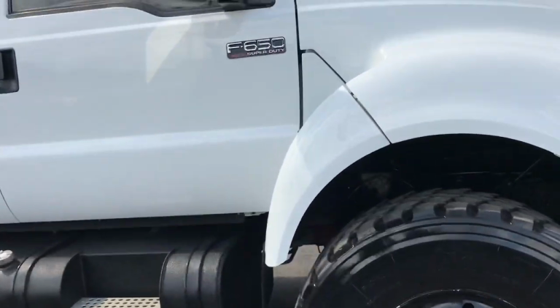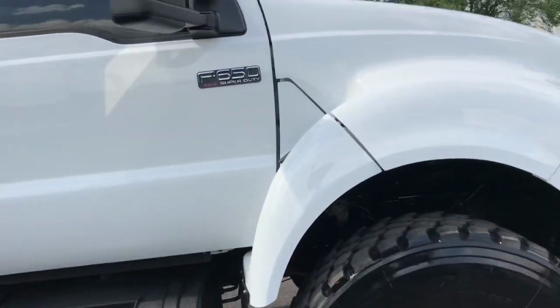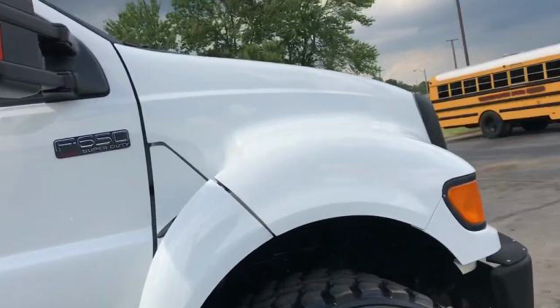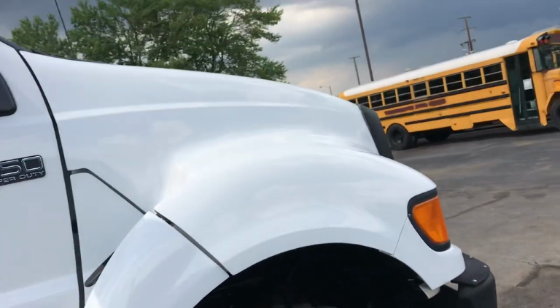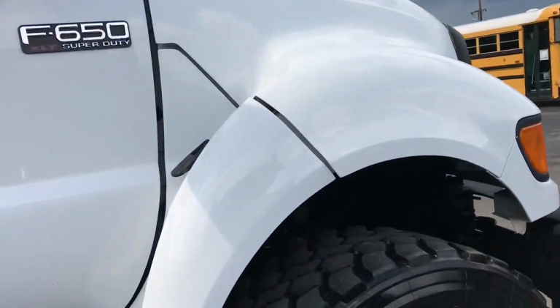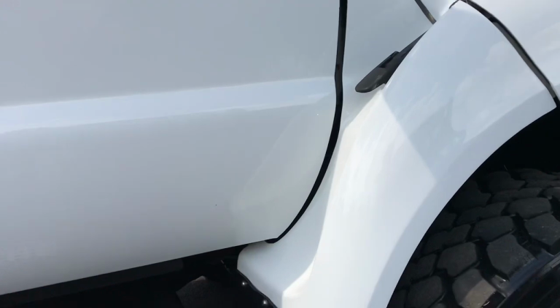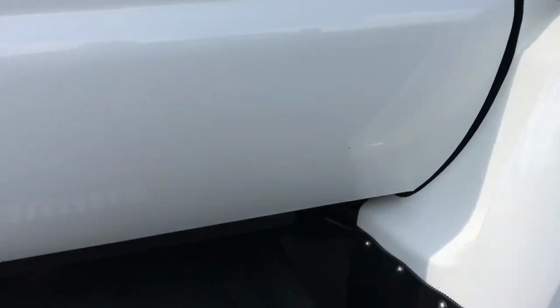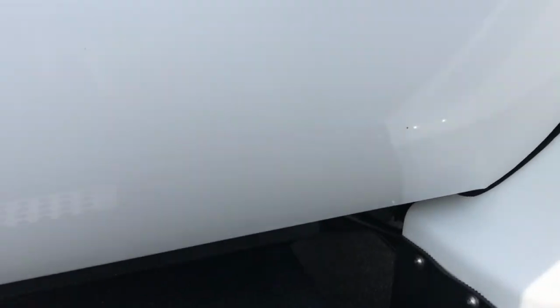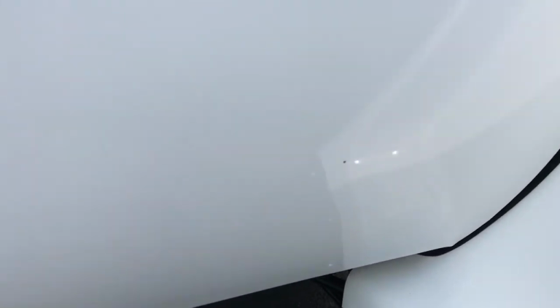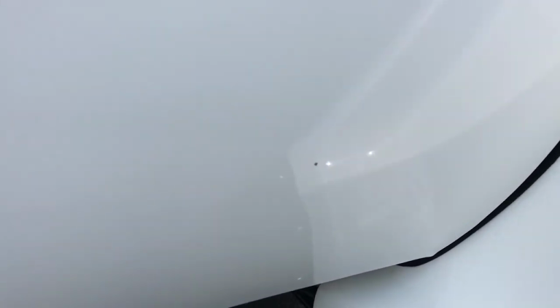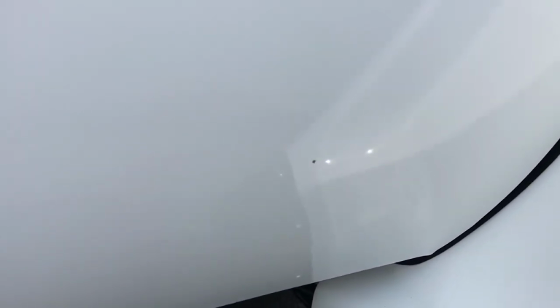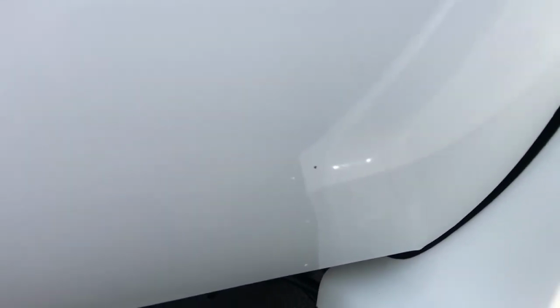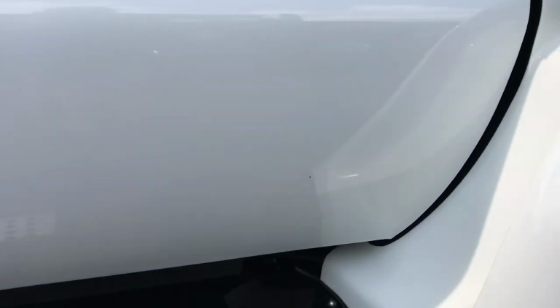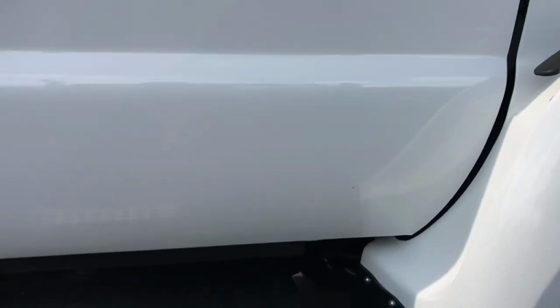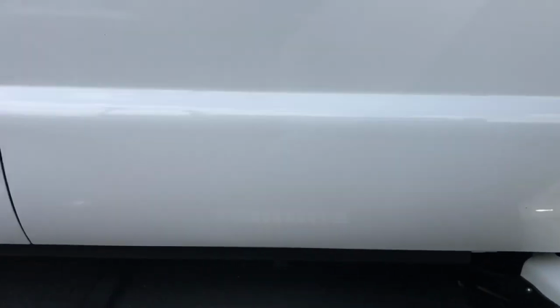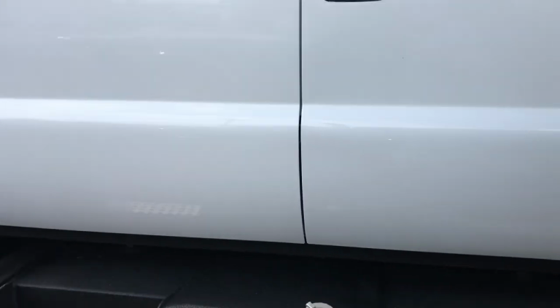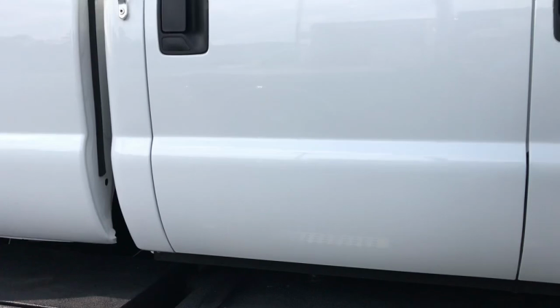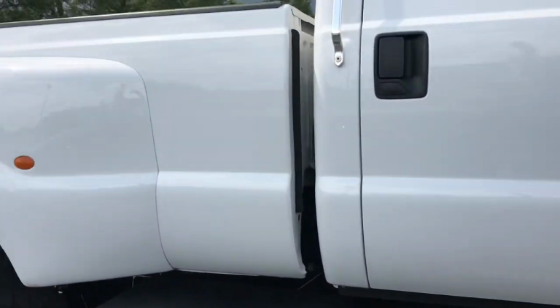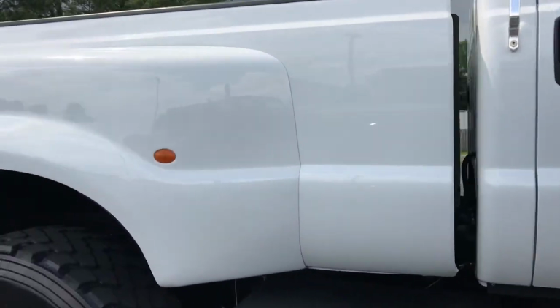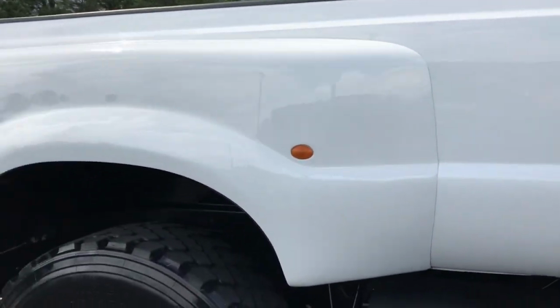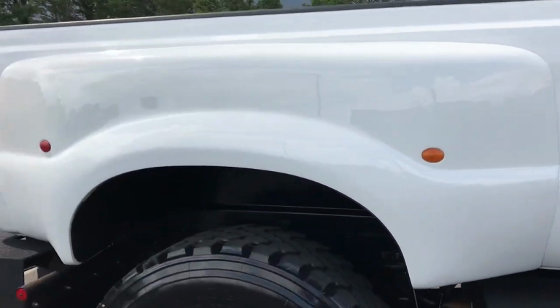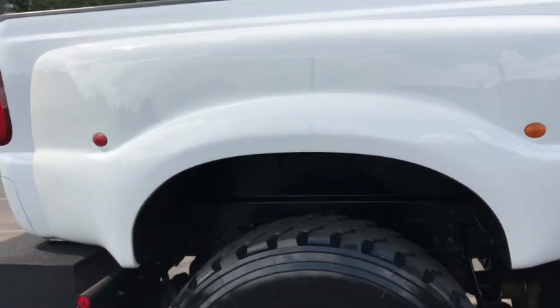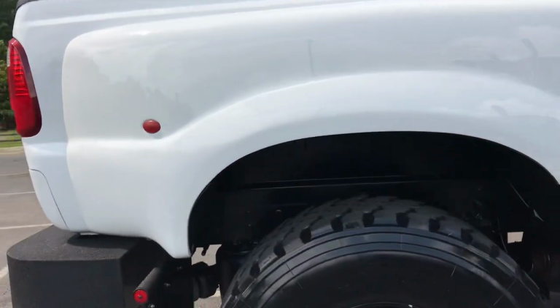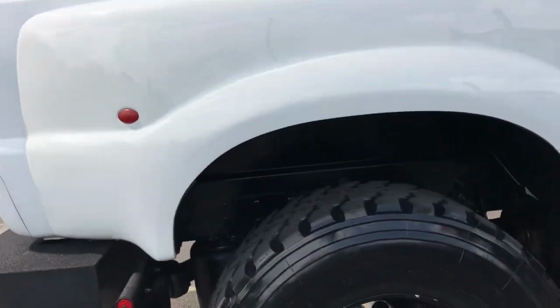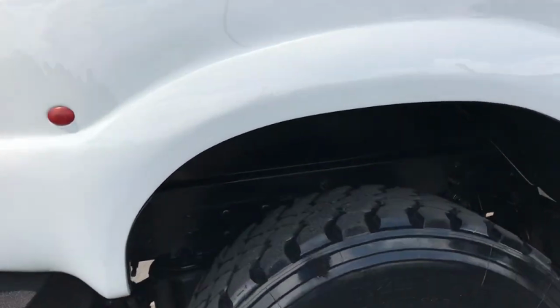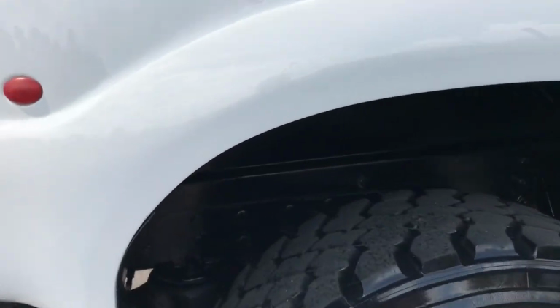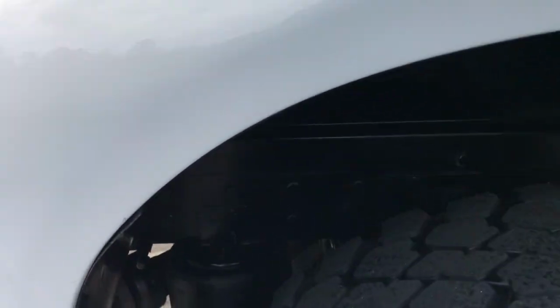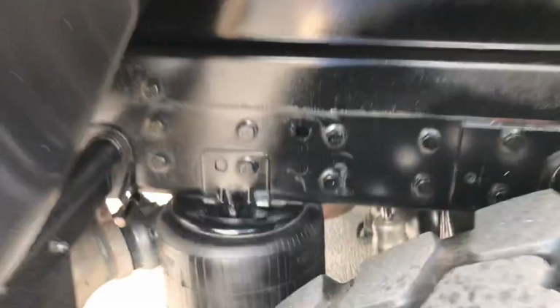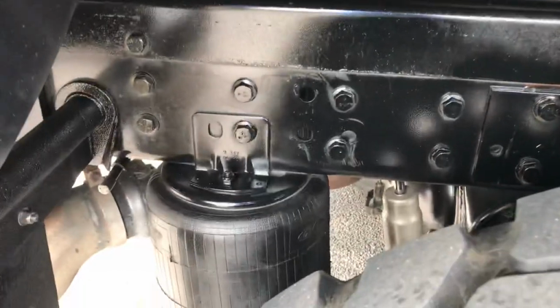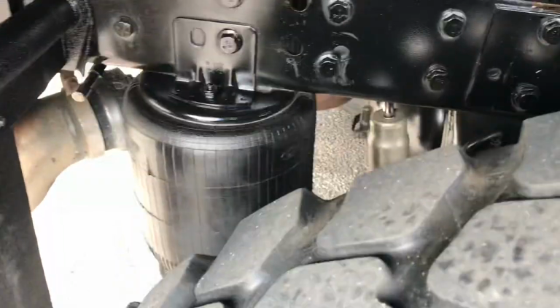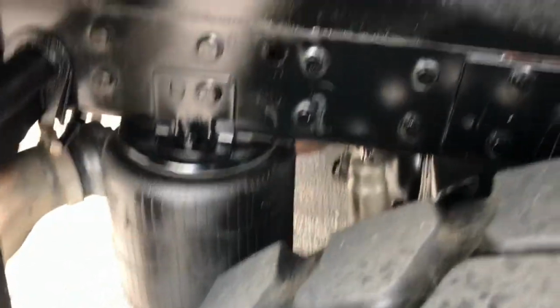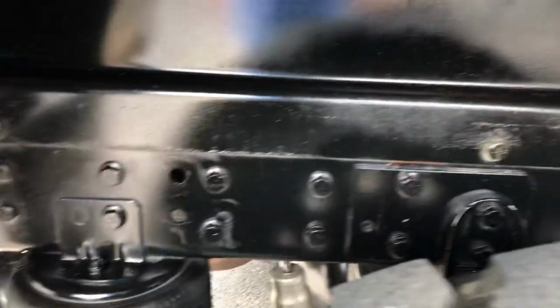Not the first nick, dinger, or scratch on it, but the undercarriage is perfect — airbag suspension throughout.